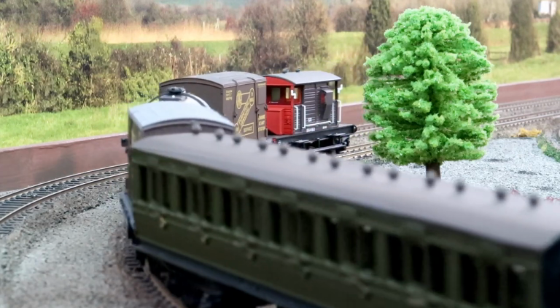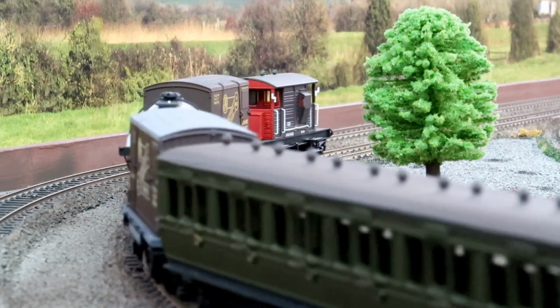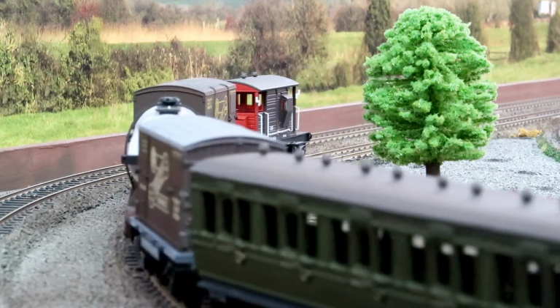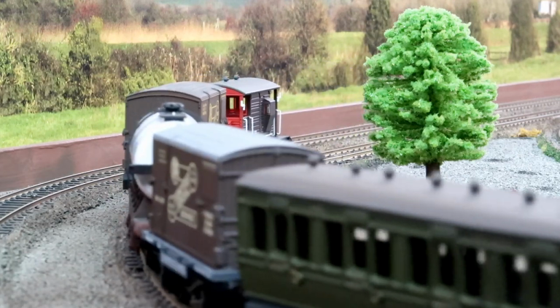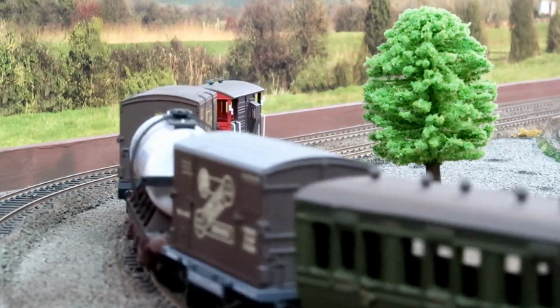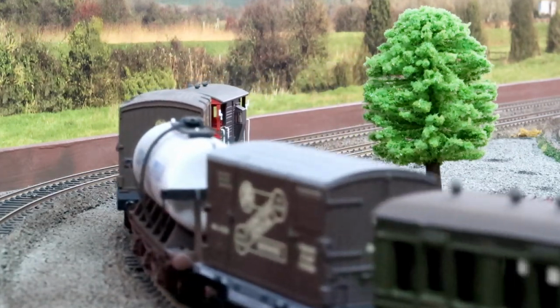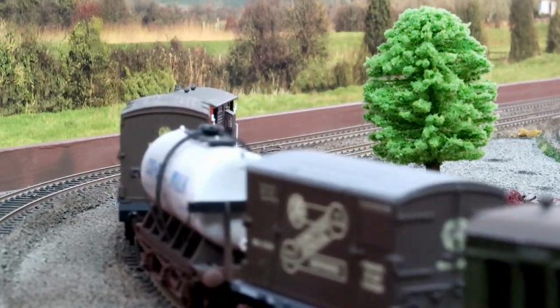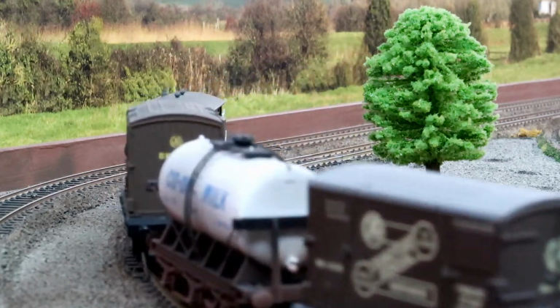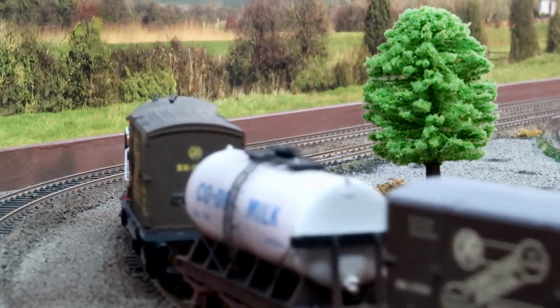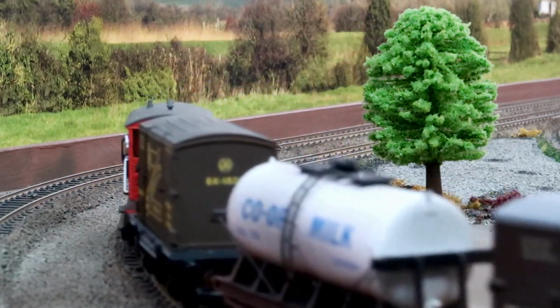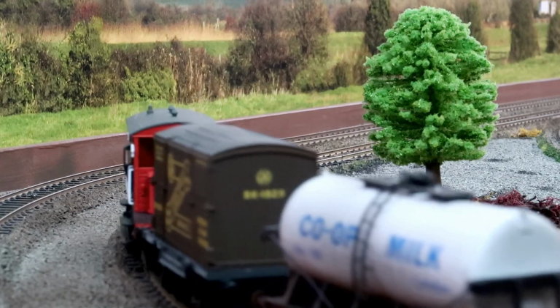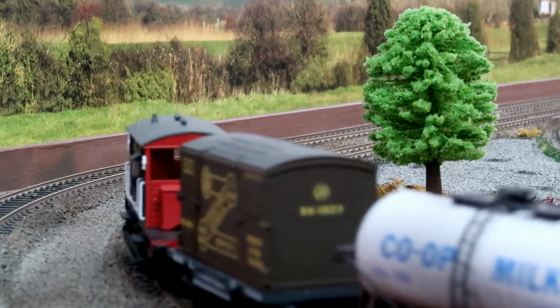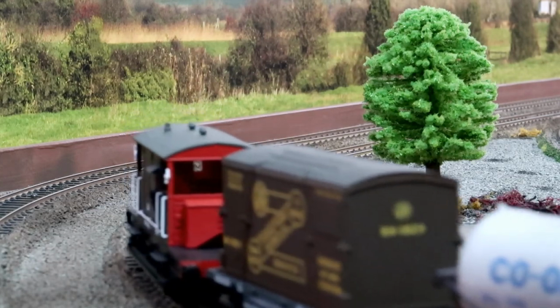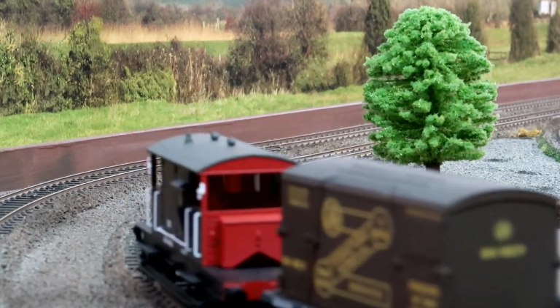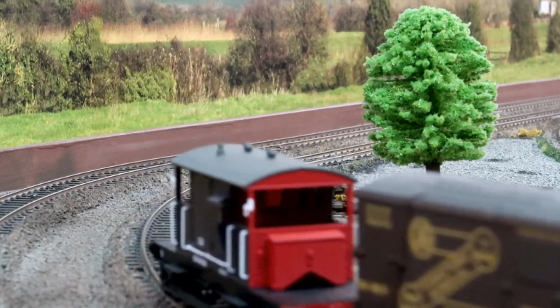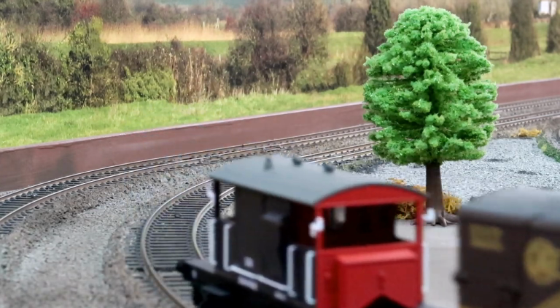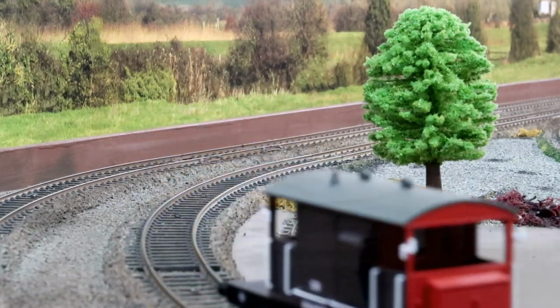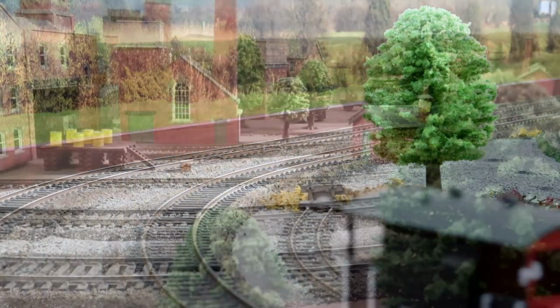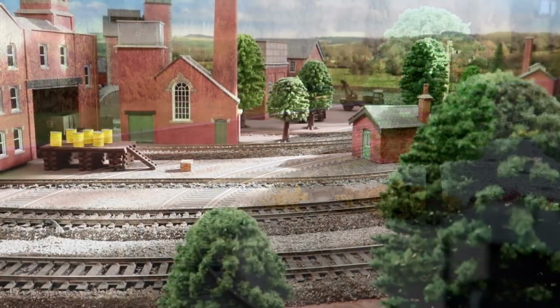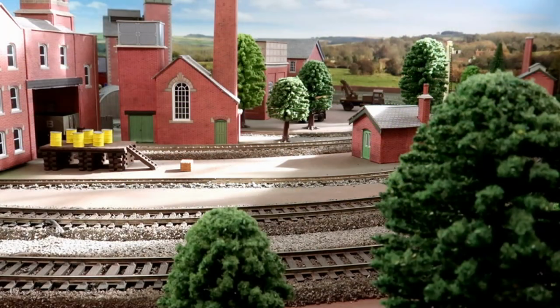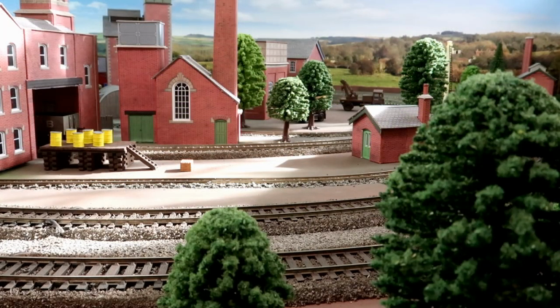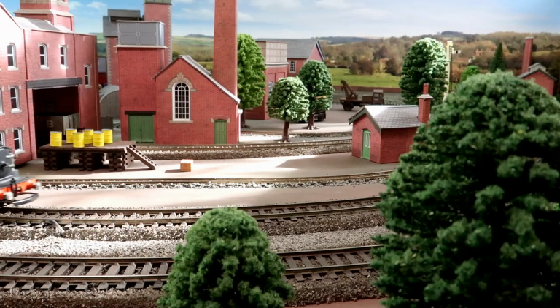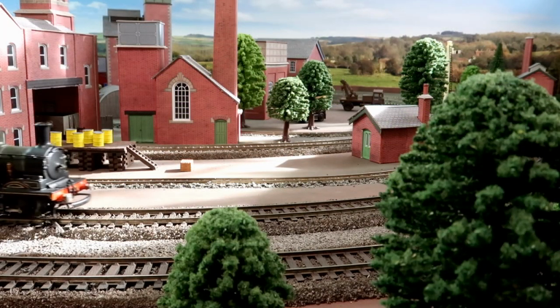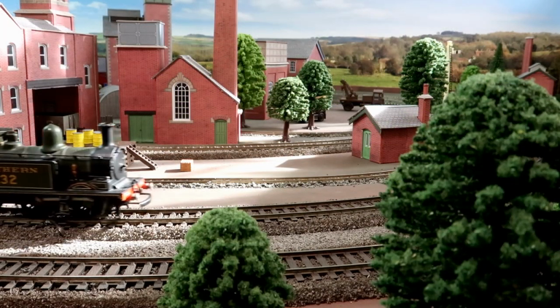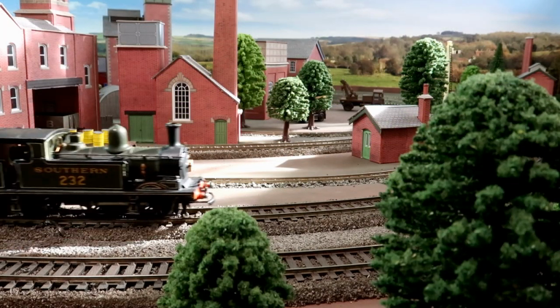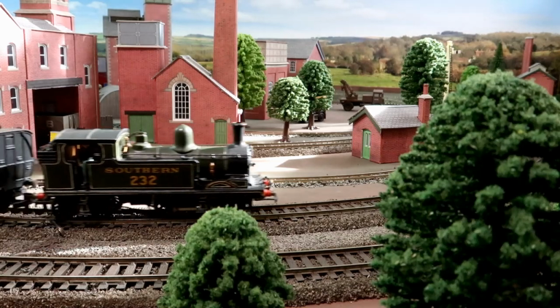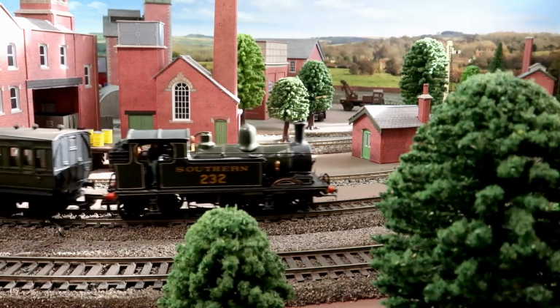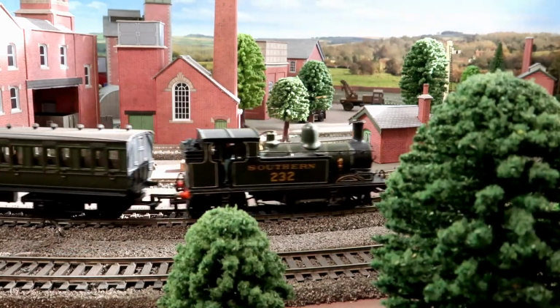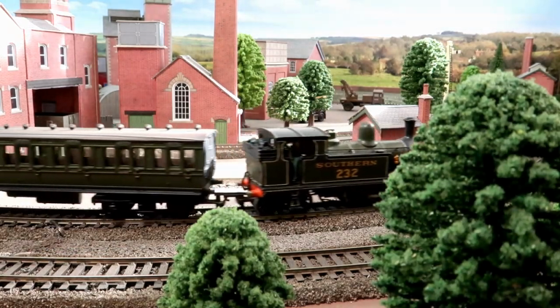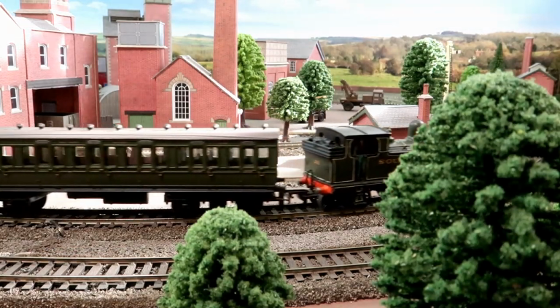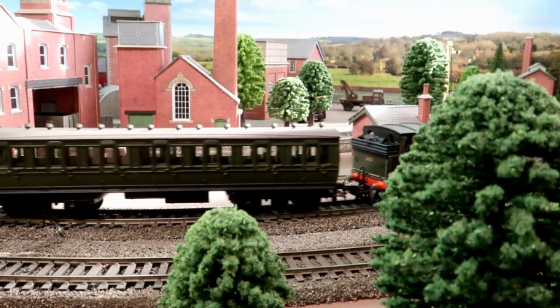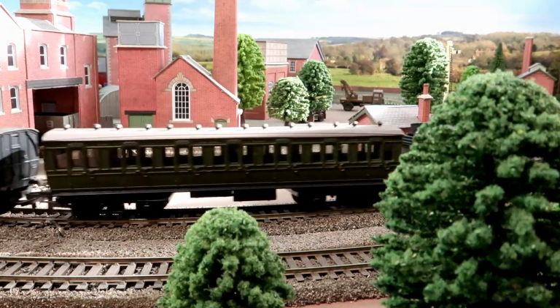The model, number 232, is a wheels kit and is presented in 1939 condition. She had been built in 1894 and was withdrawn in 1959.